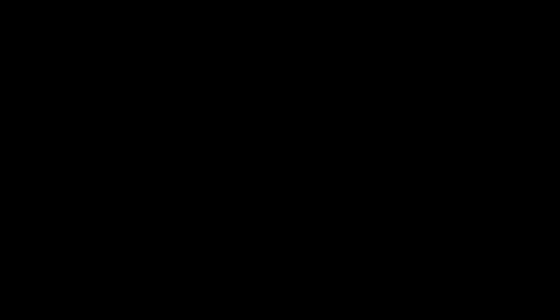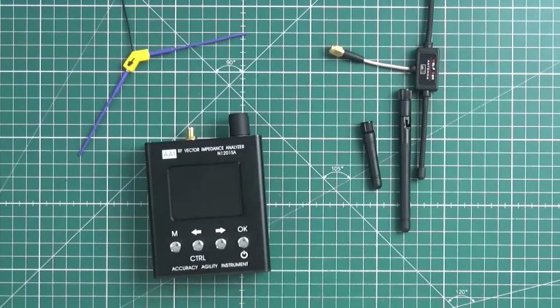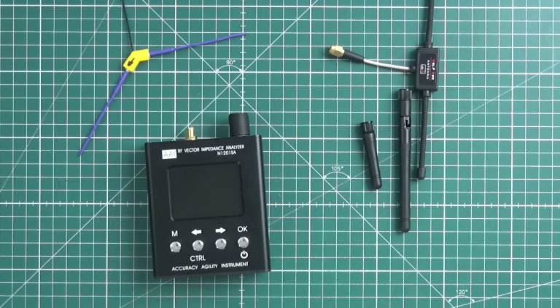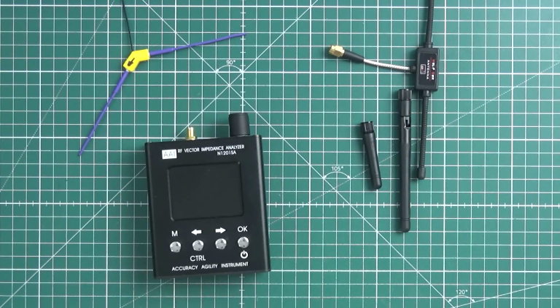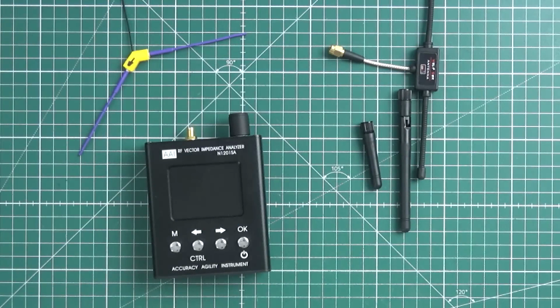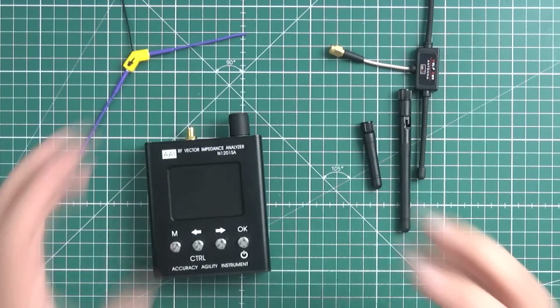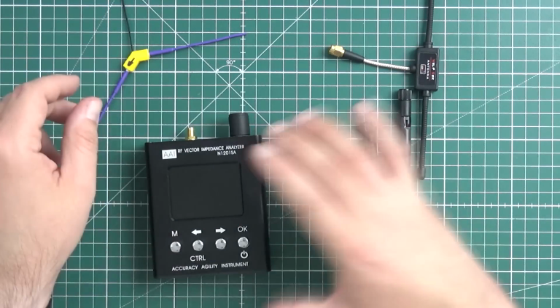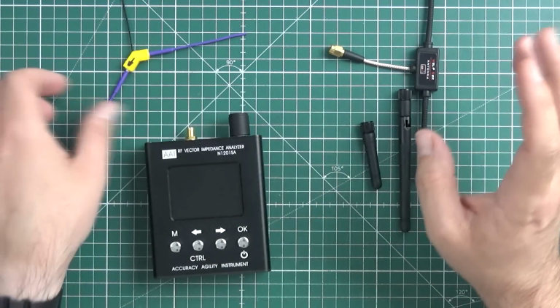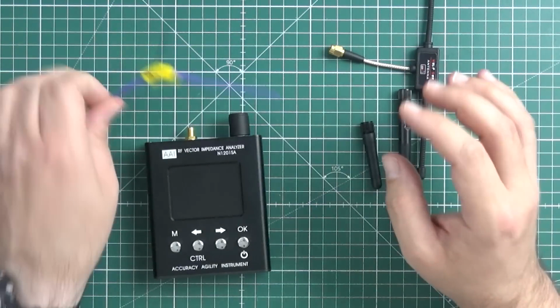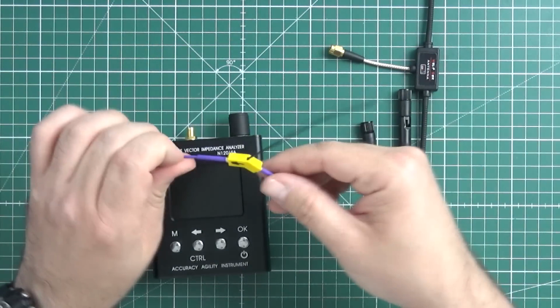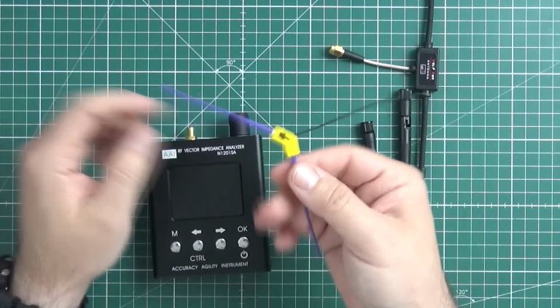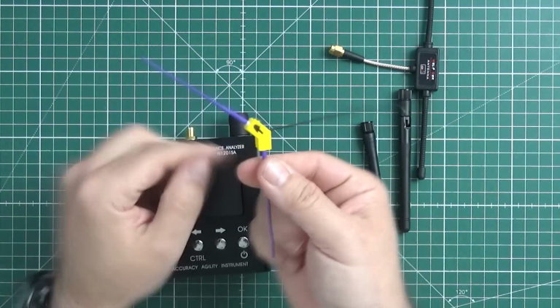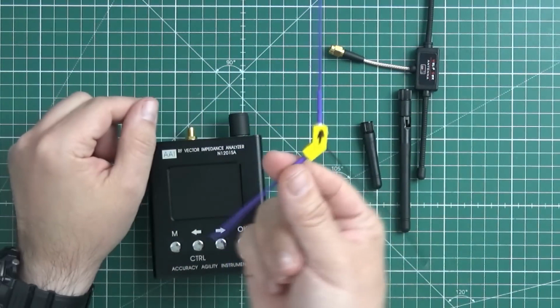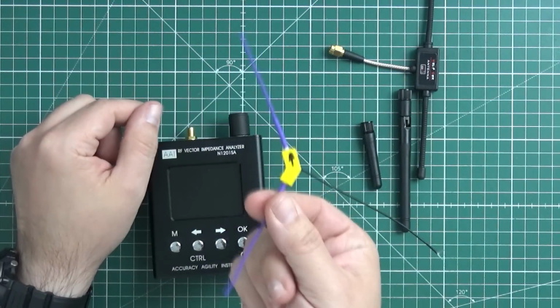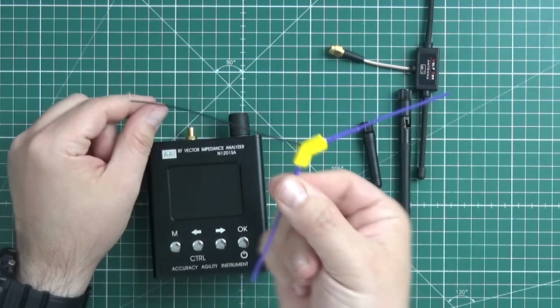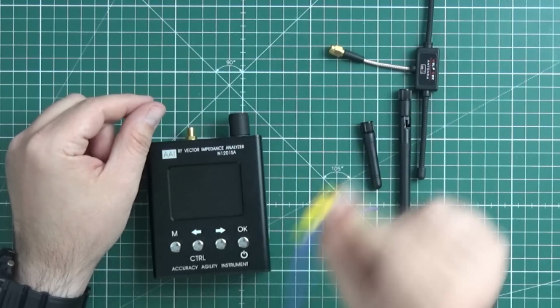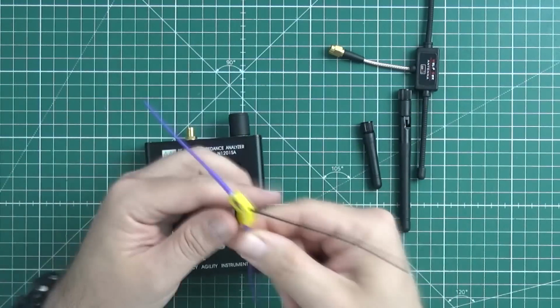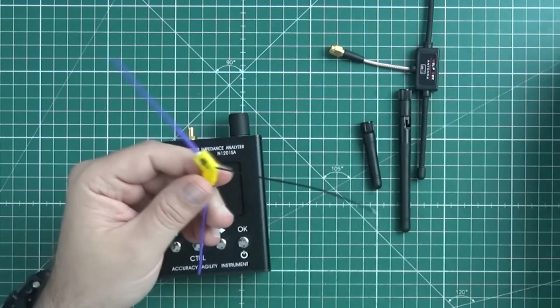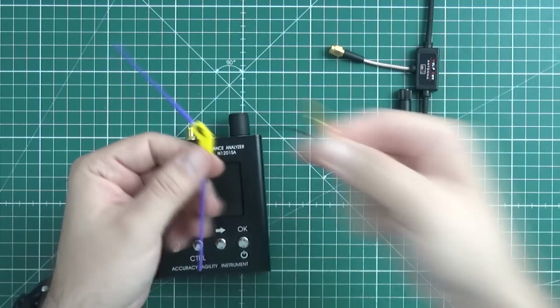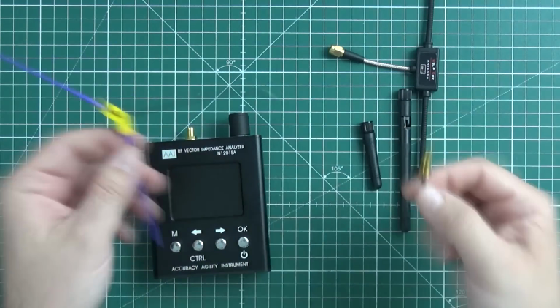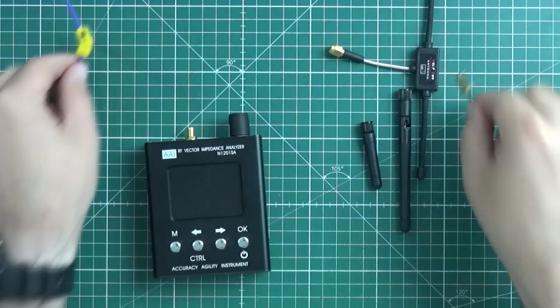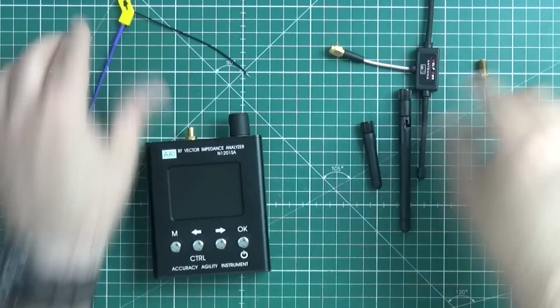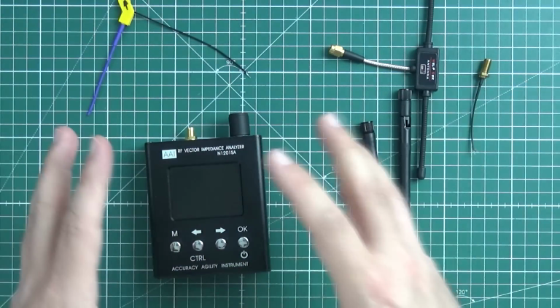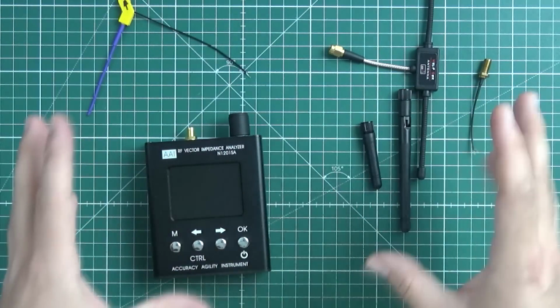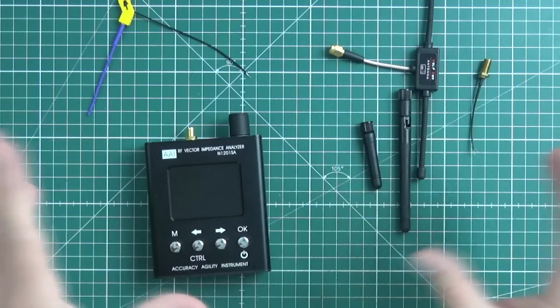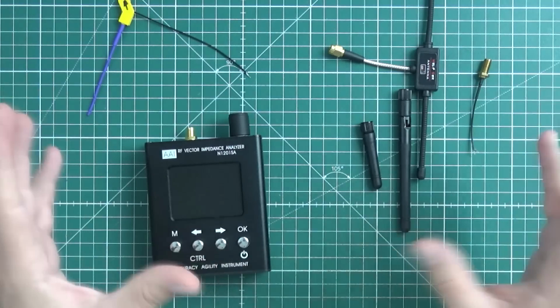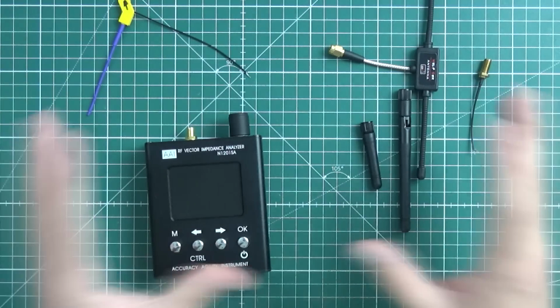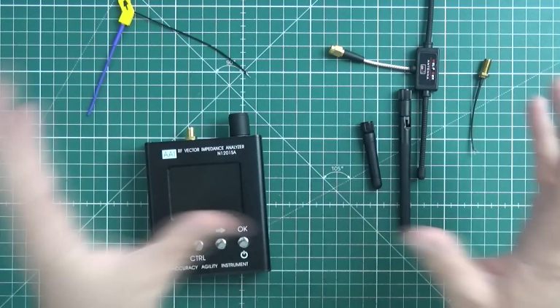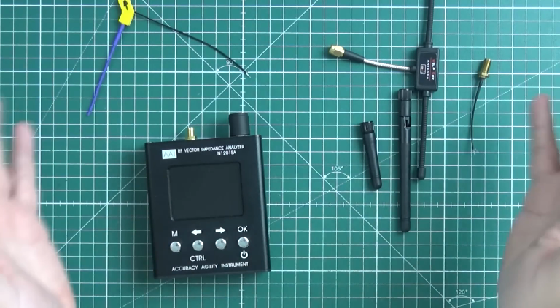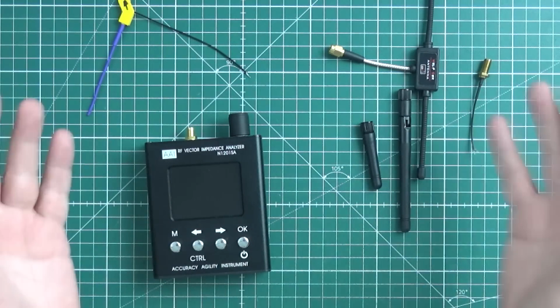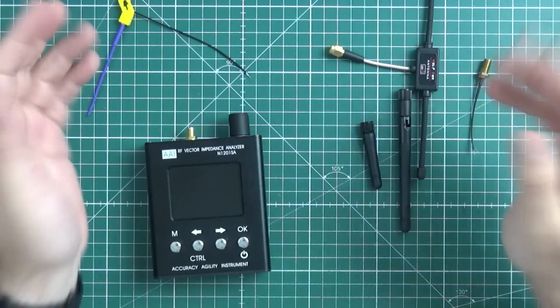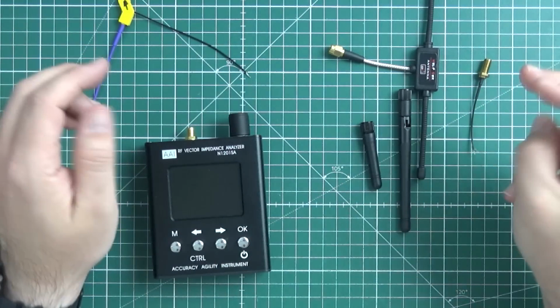Hi, if you watch this channel at least from time to time, you should know that I like to make antennas, pigtails, or design my own radio systems. I like antennas. I really like building antennas.